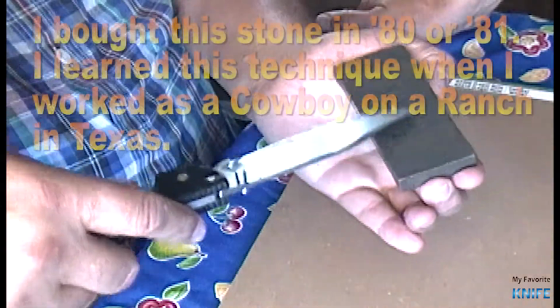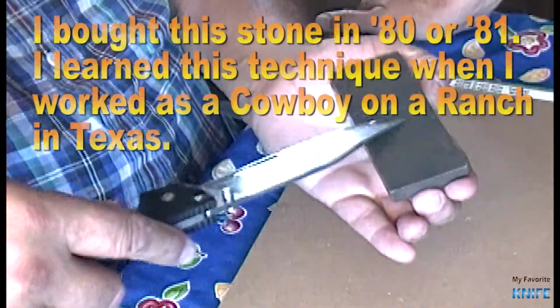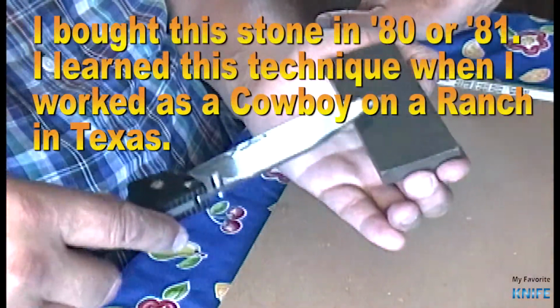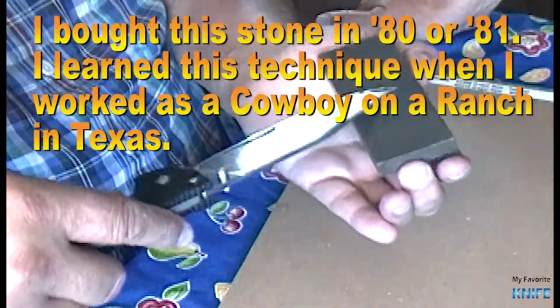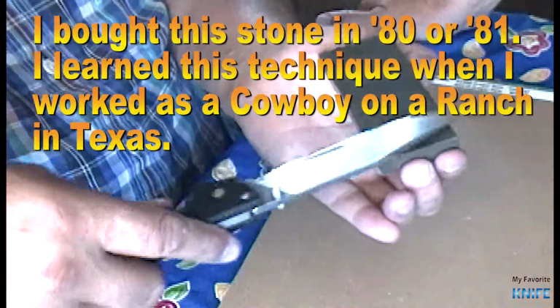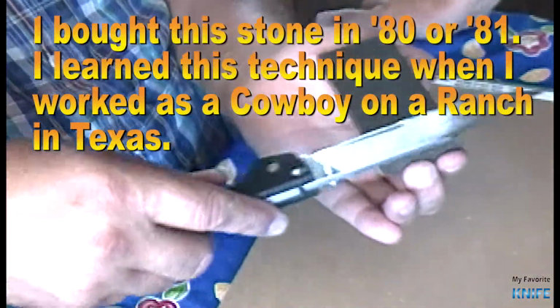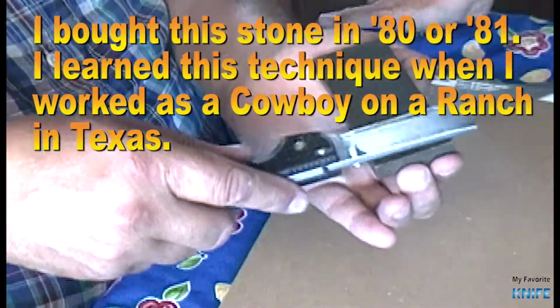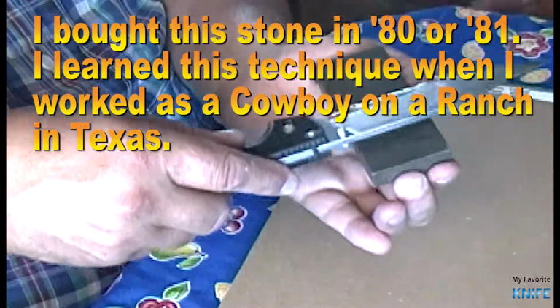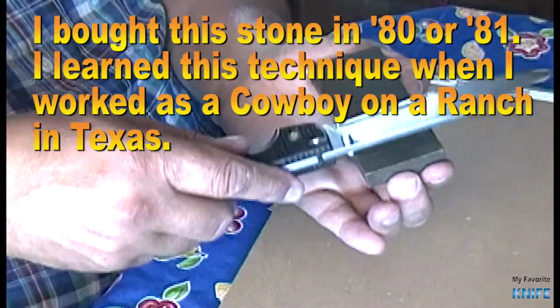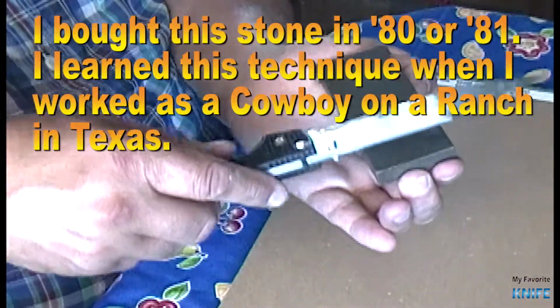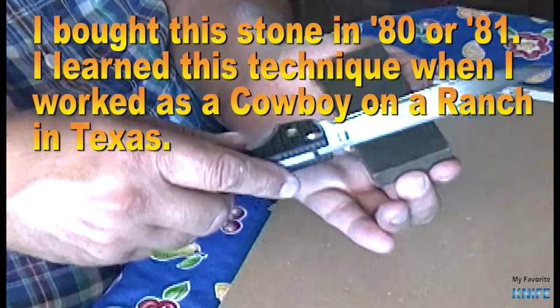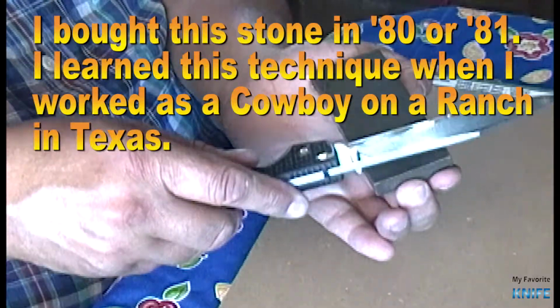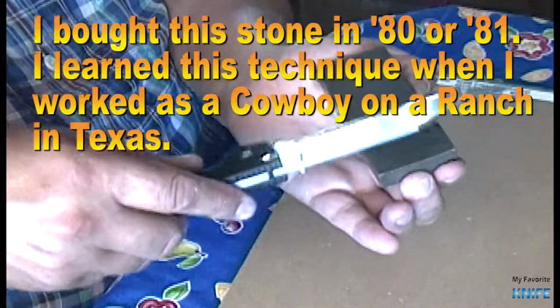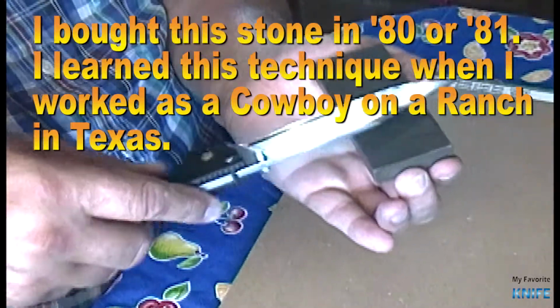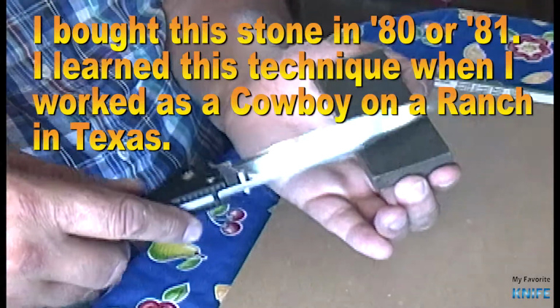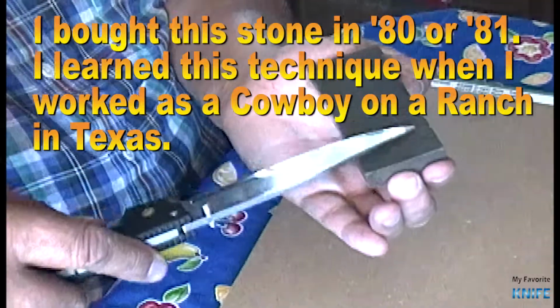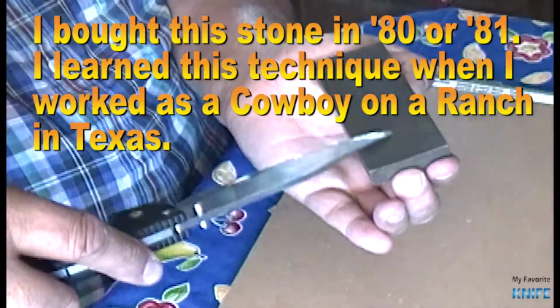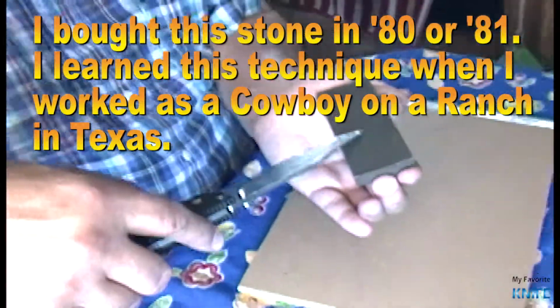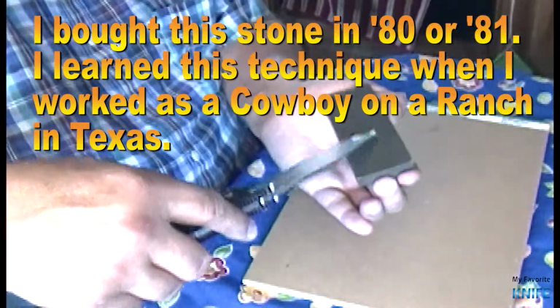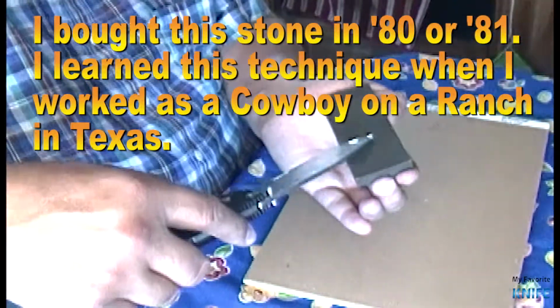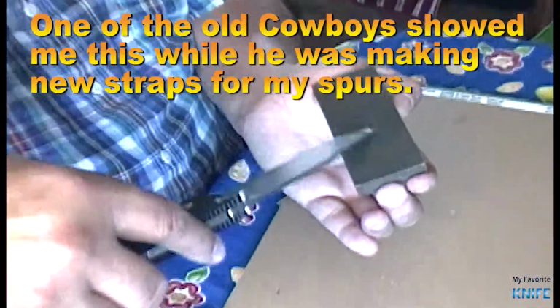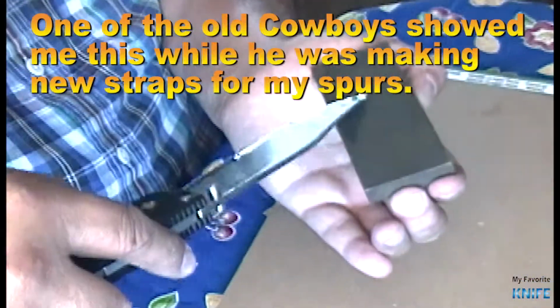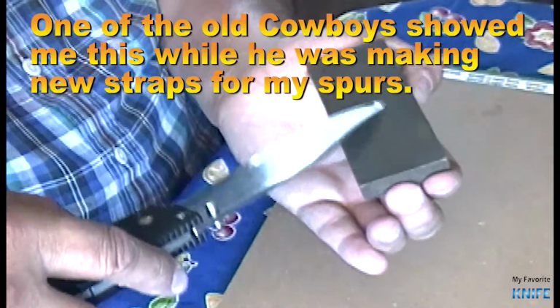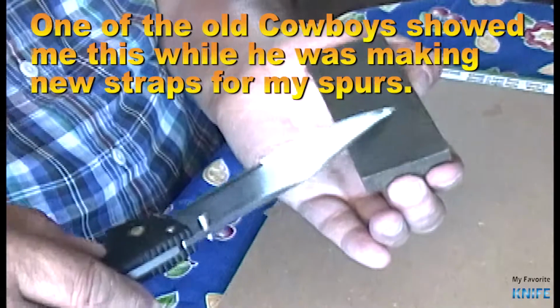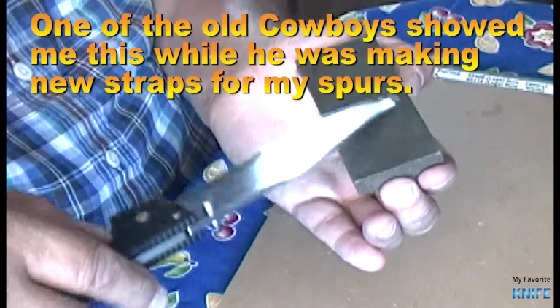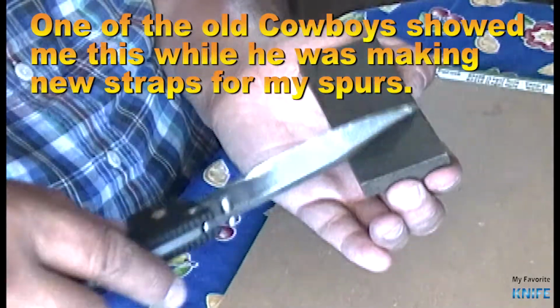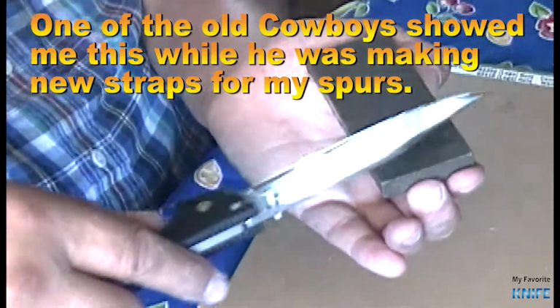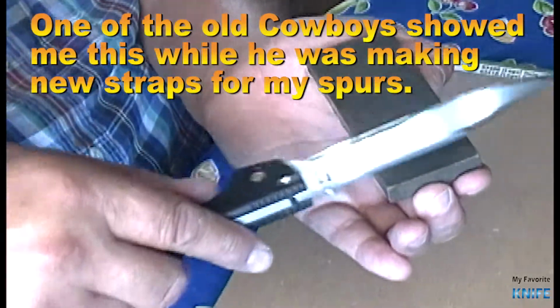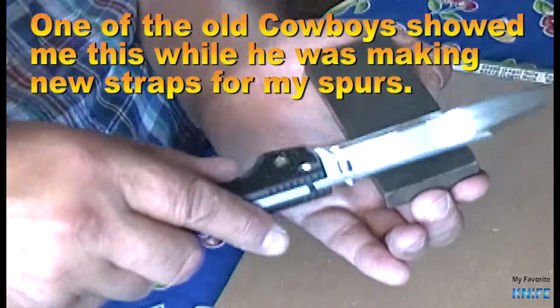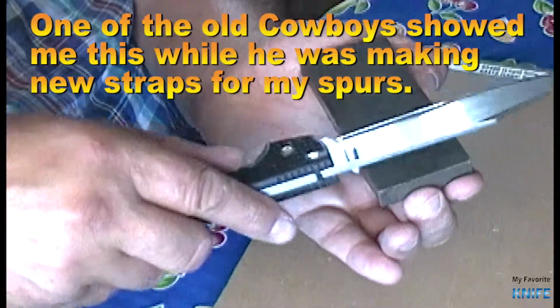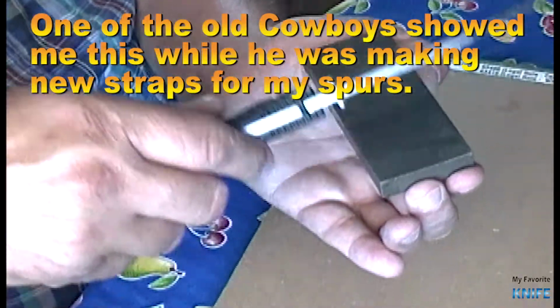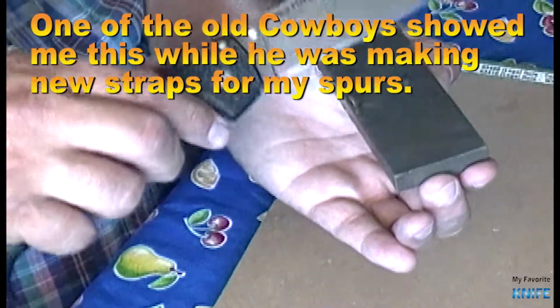I bought this stone in 1980 or '81. I learned this technique when I worked as a cowboy on a ranch in Texas. One of the old cowboys showed me this while he was making new straps for my spurs.